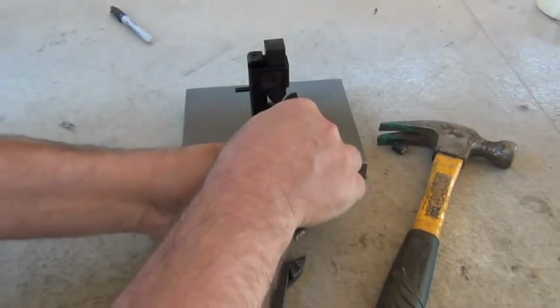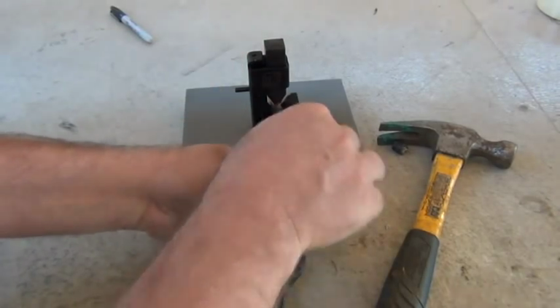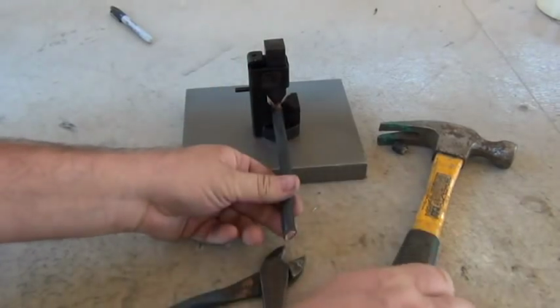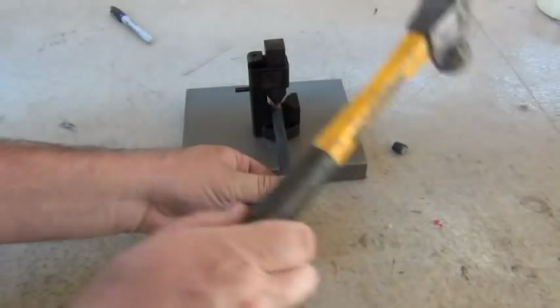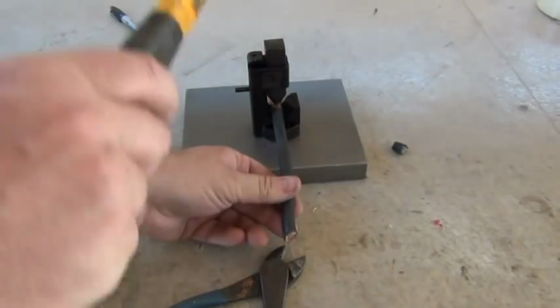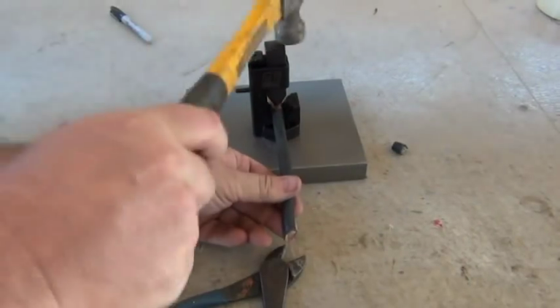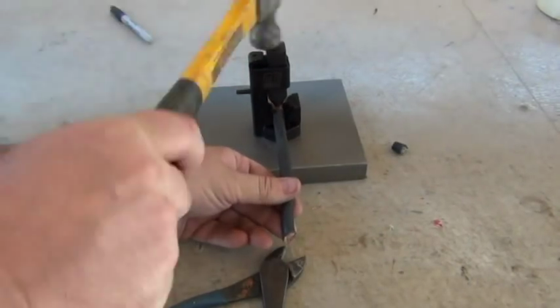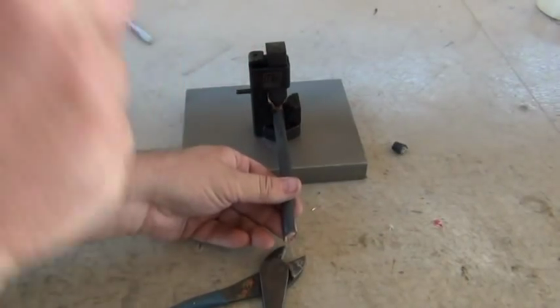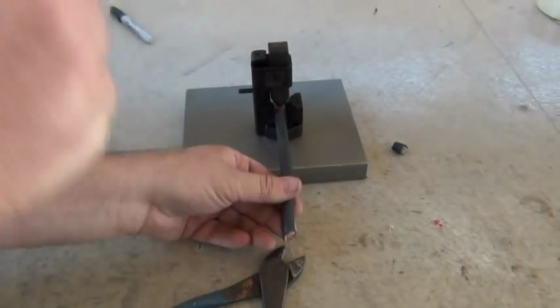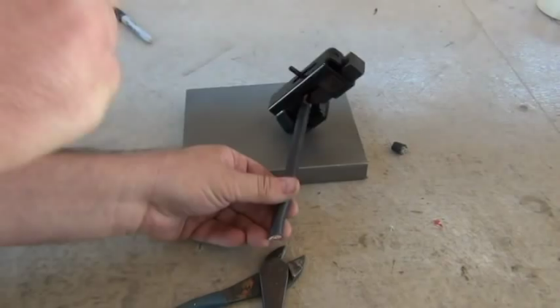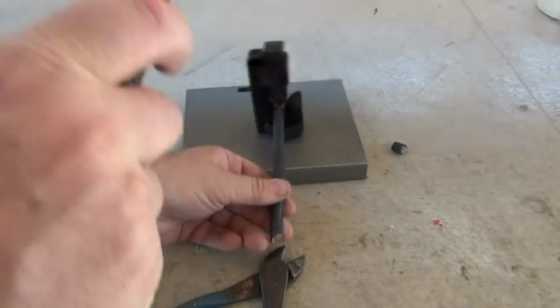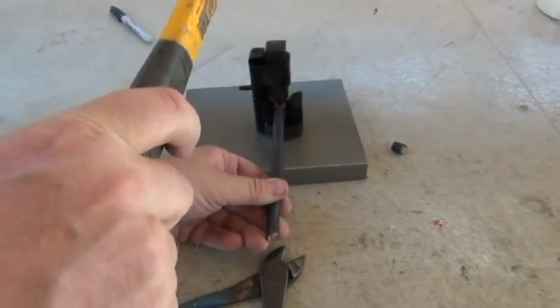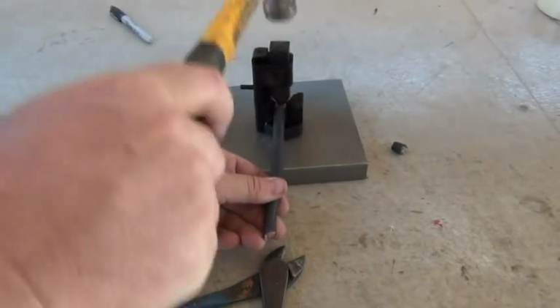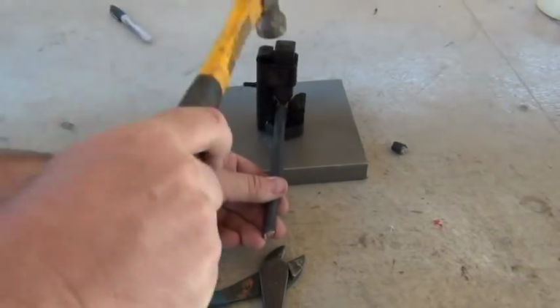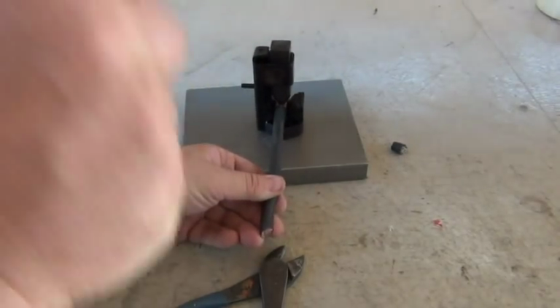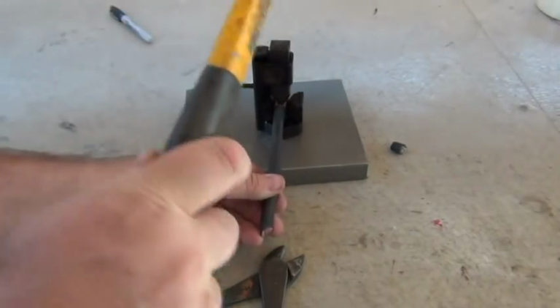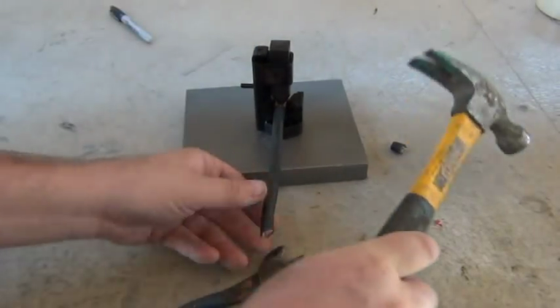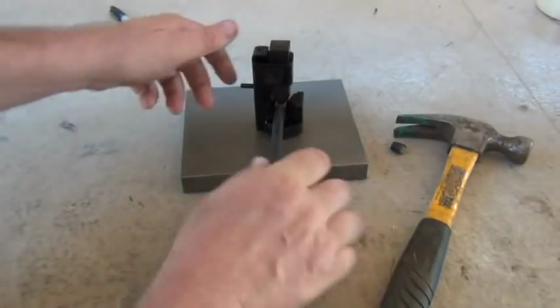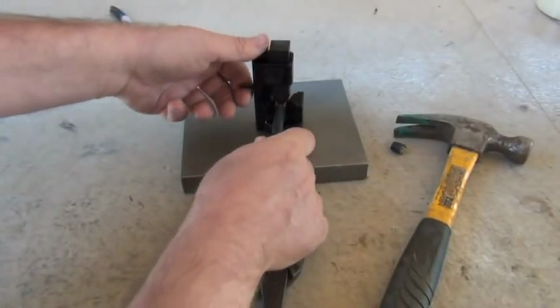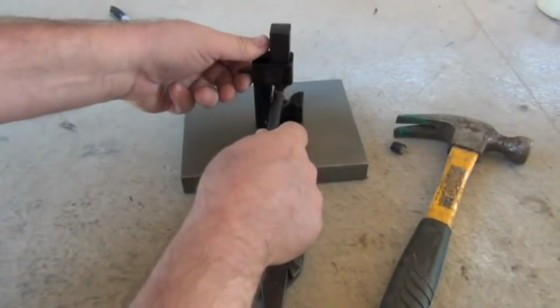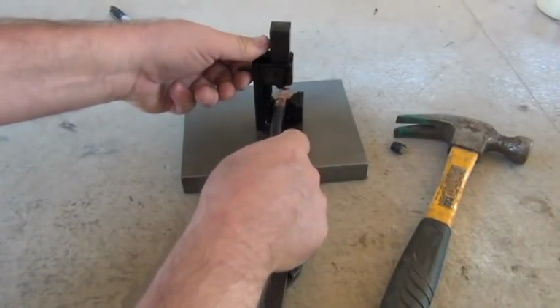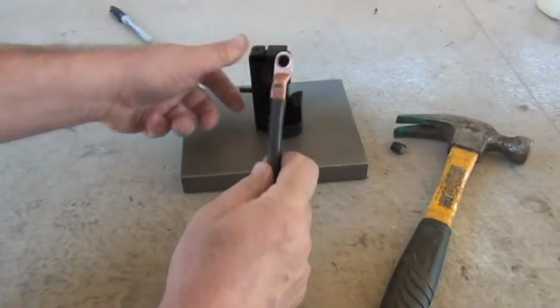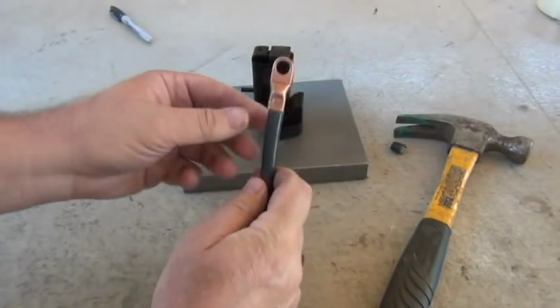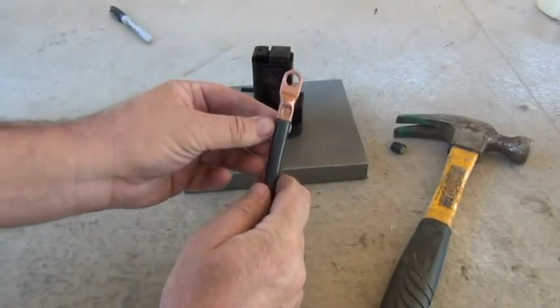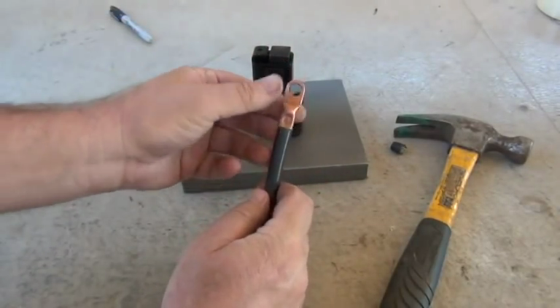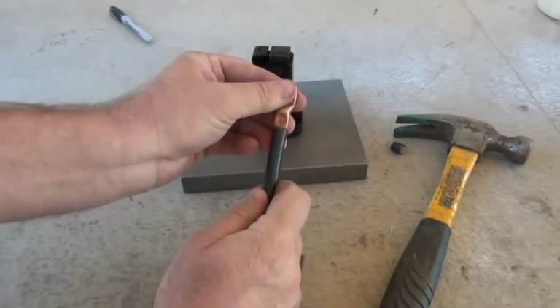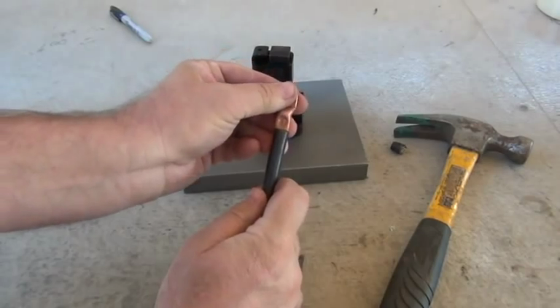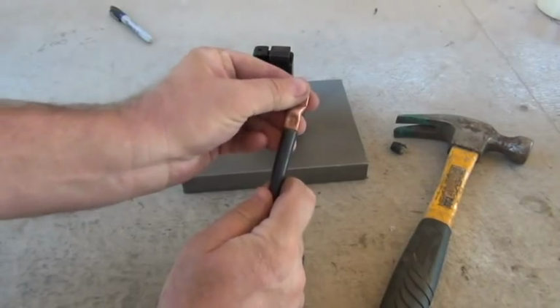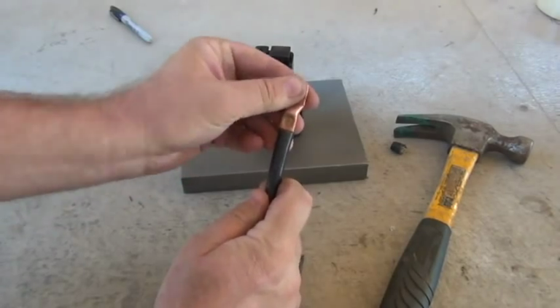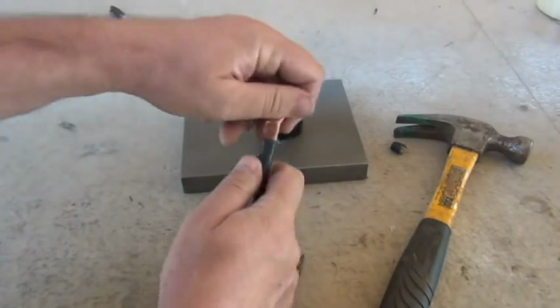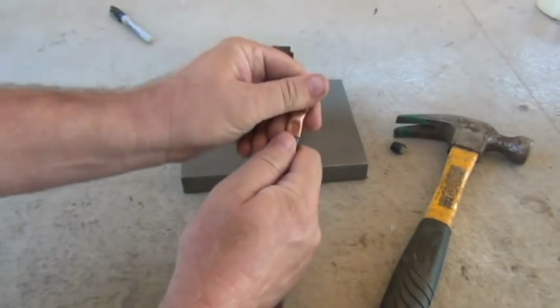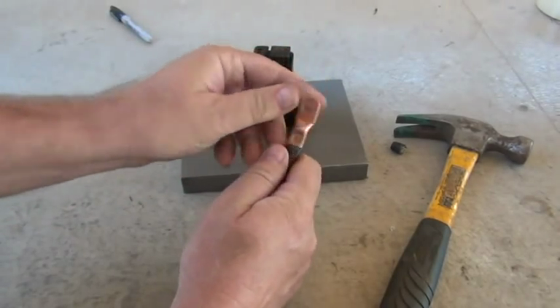Lay it into this wedging tool. And there you go — no way that's coming off.